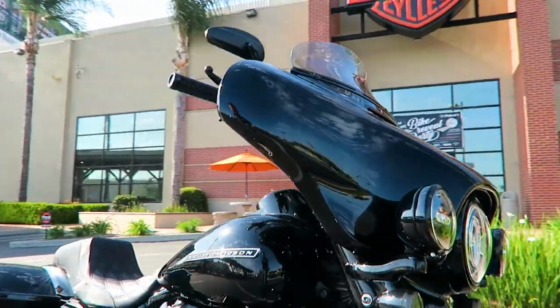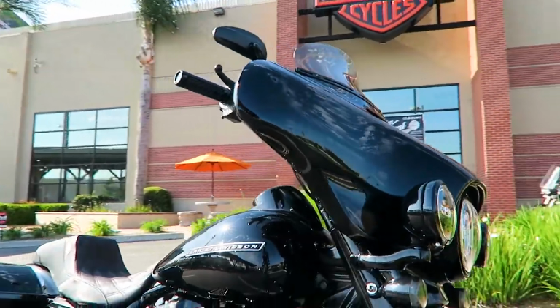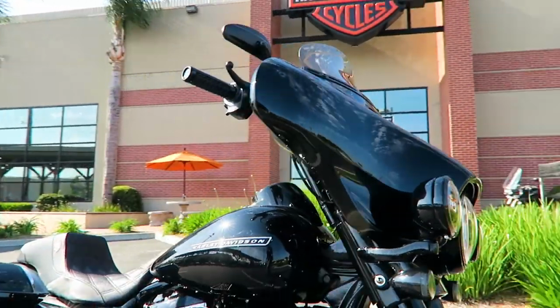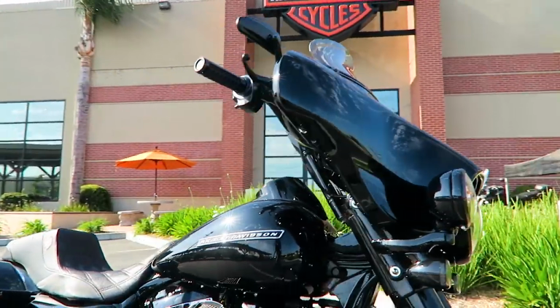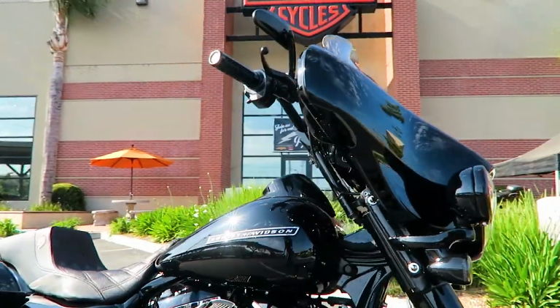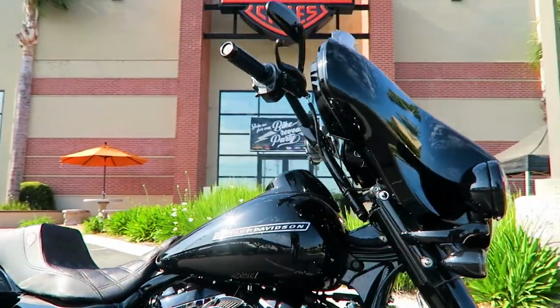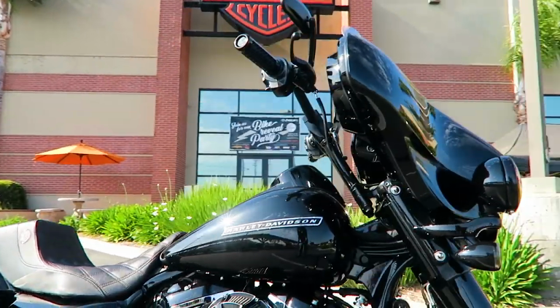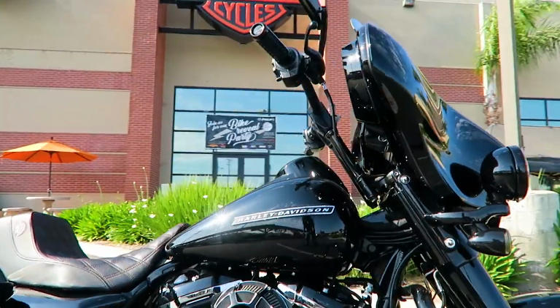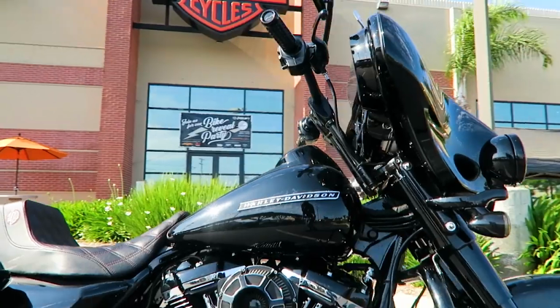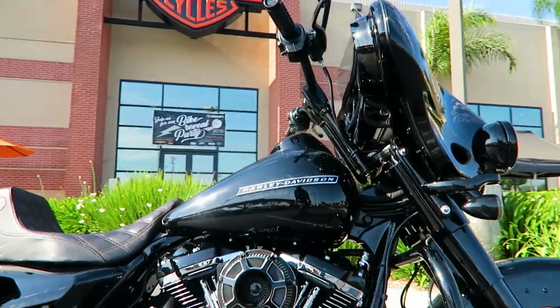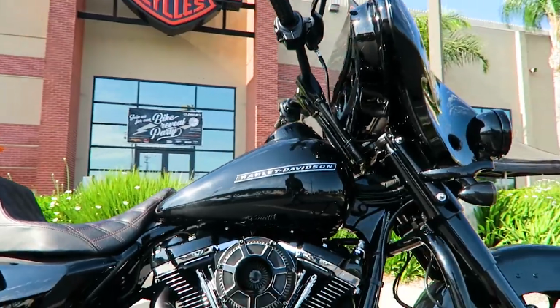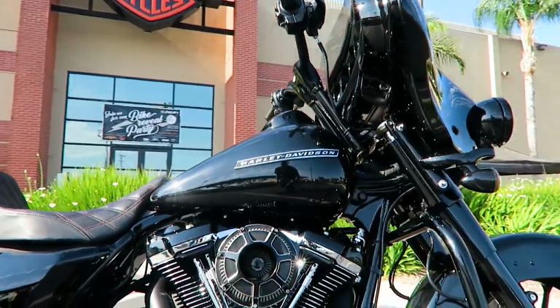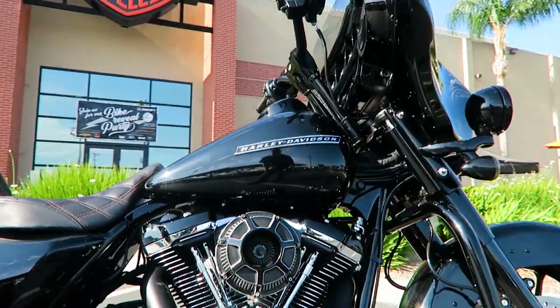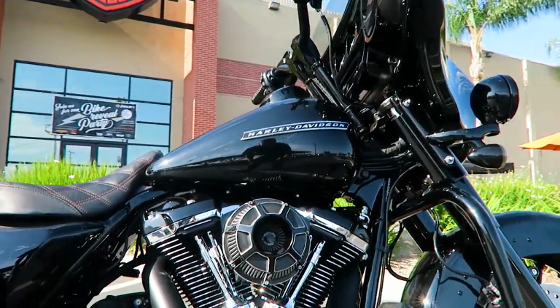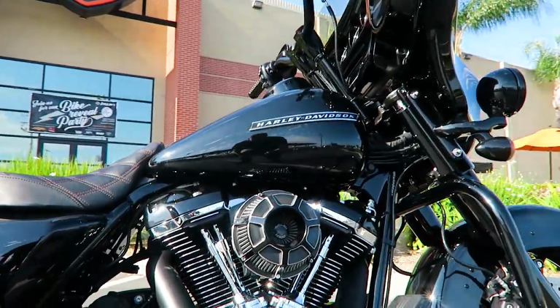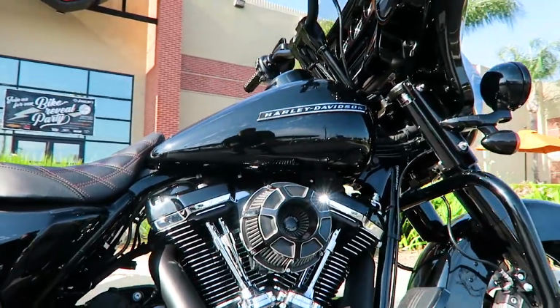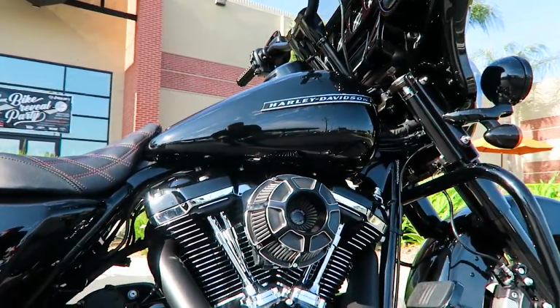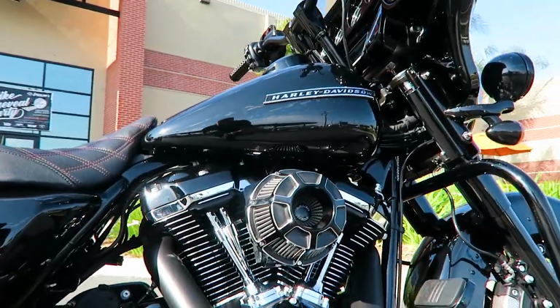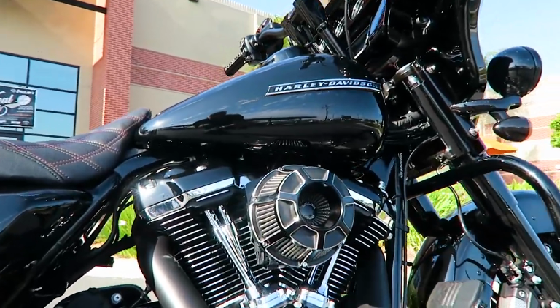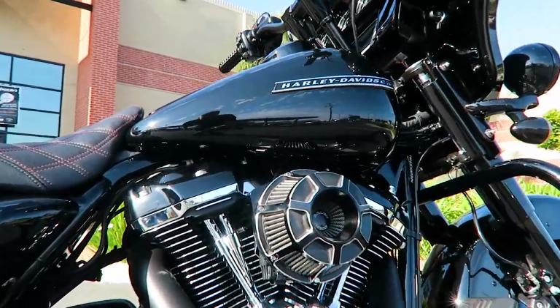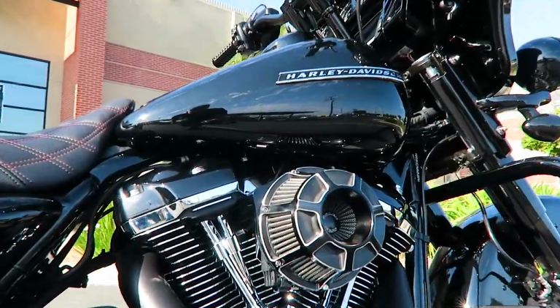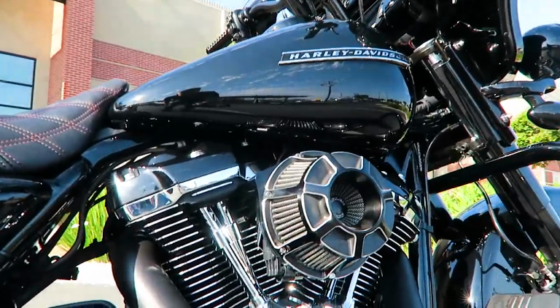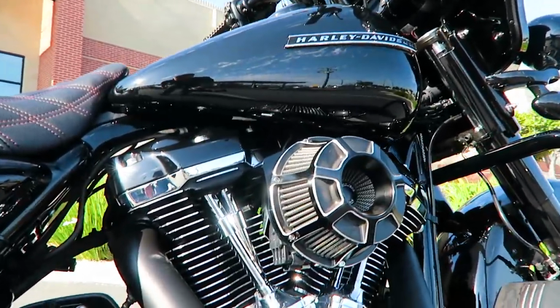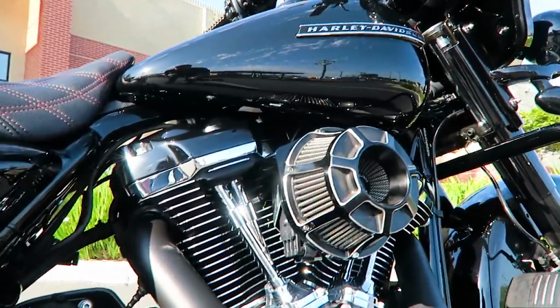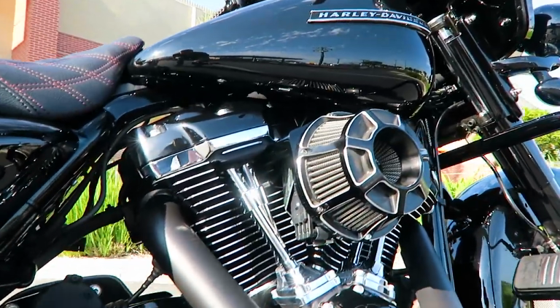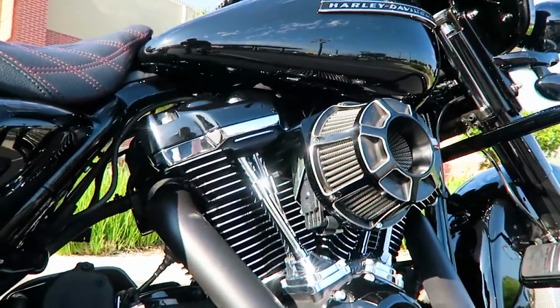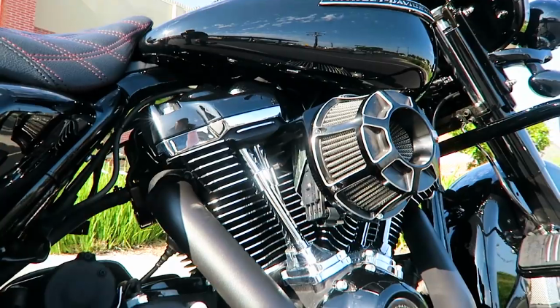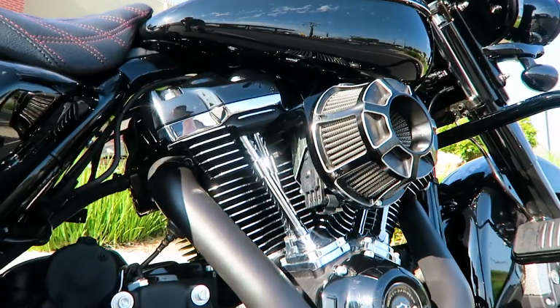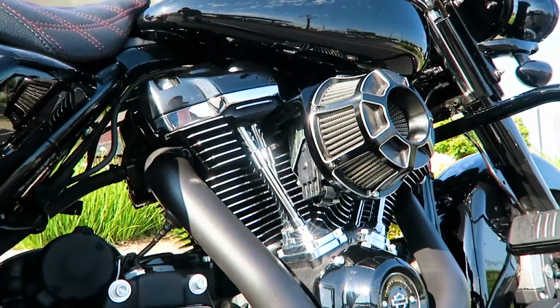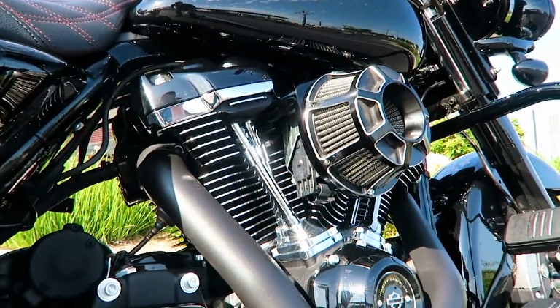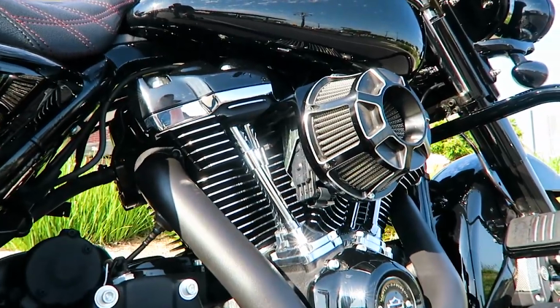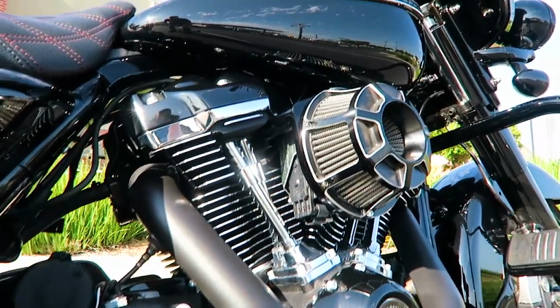He's got a Krause T-bar setup that we're going to get a closer shot of in just a second. This is an Arlen Ness air cleaner on here — kind of a cool high-end air cleaner, looks really good.